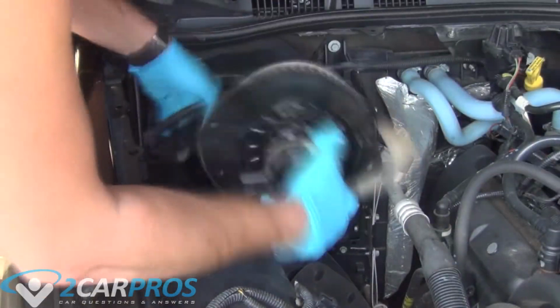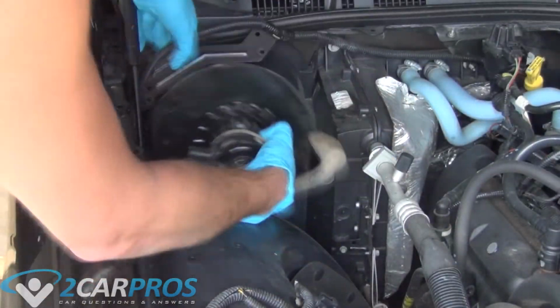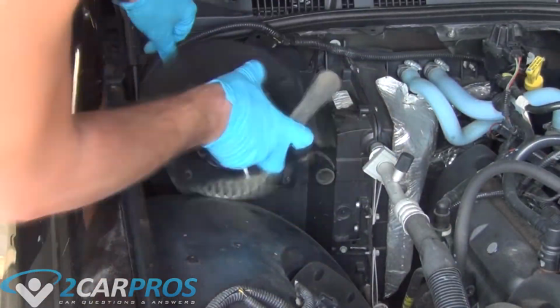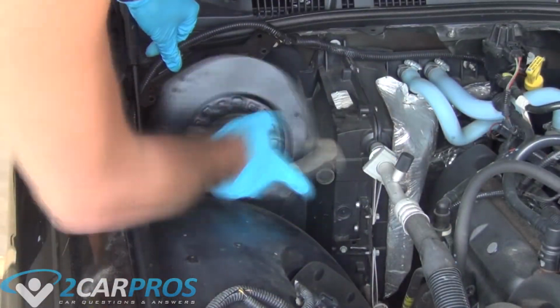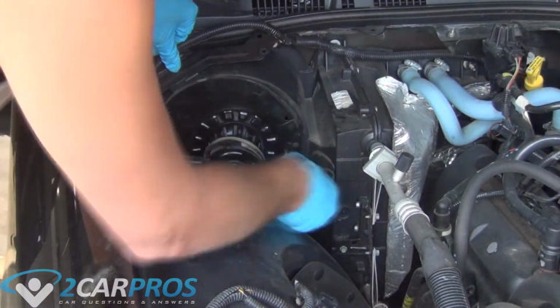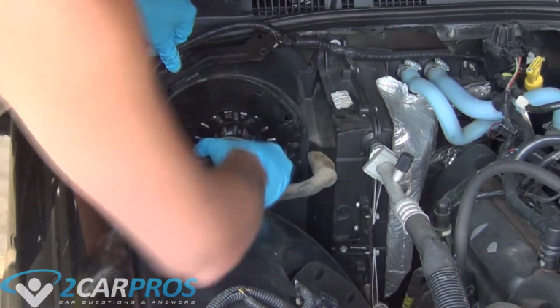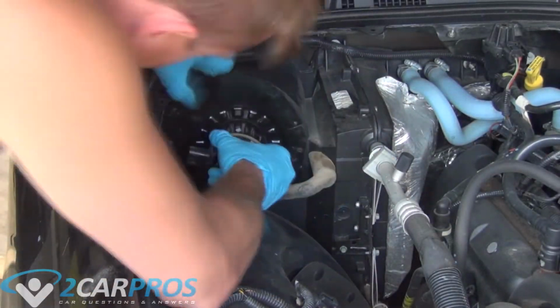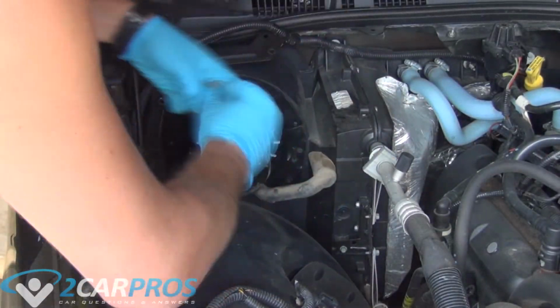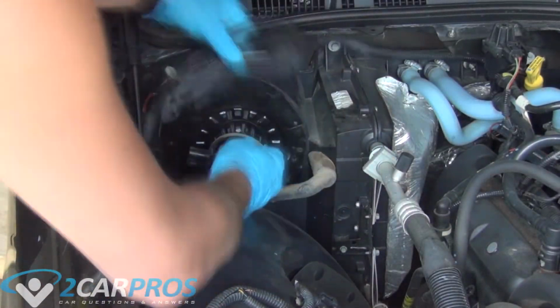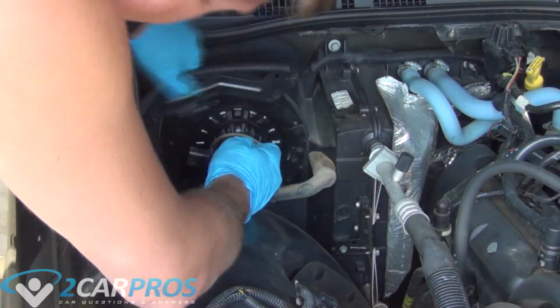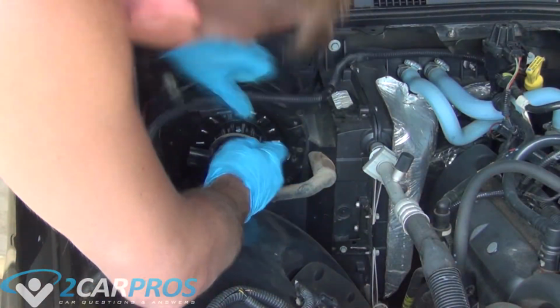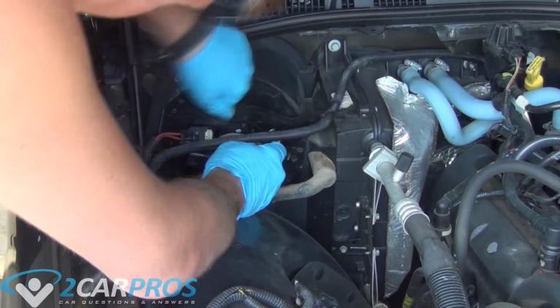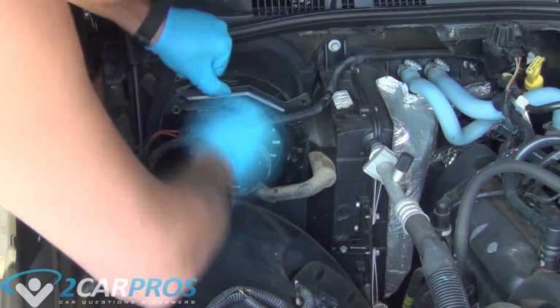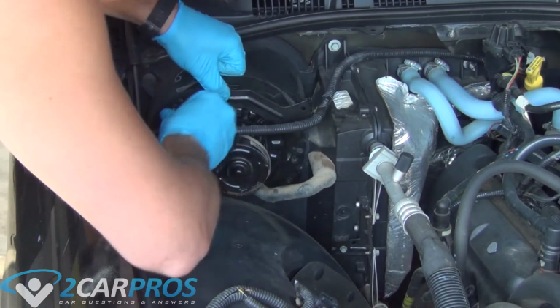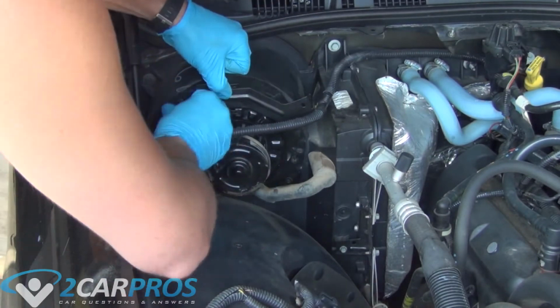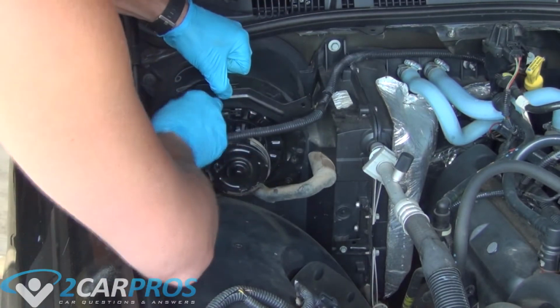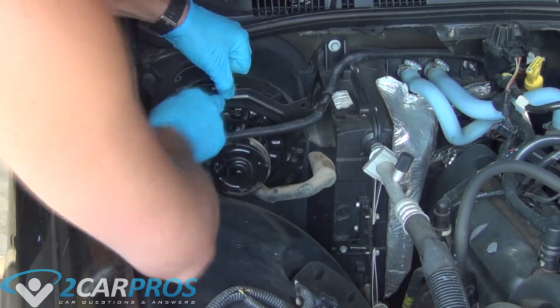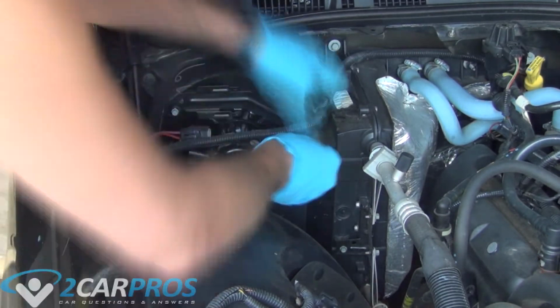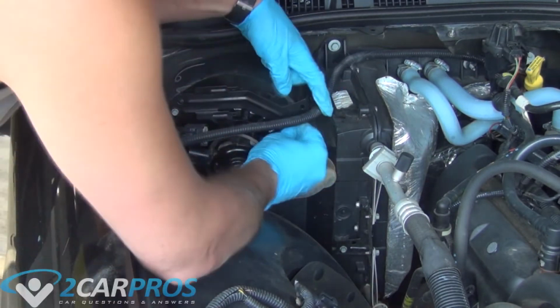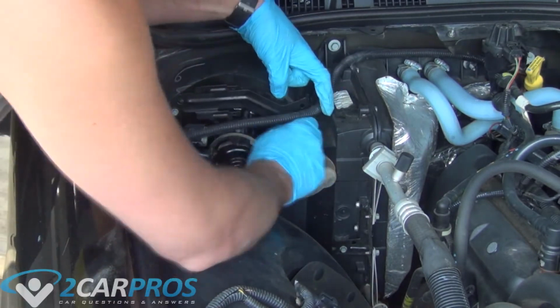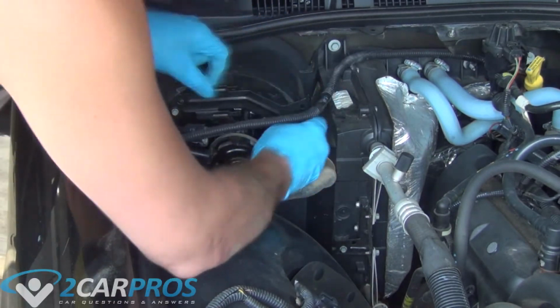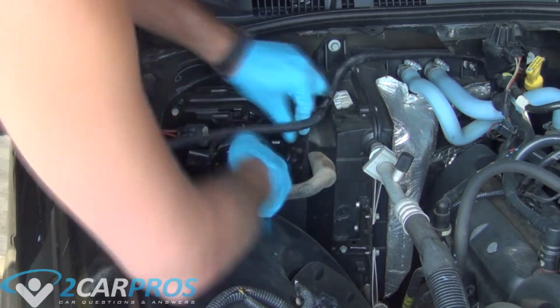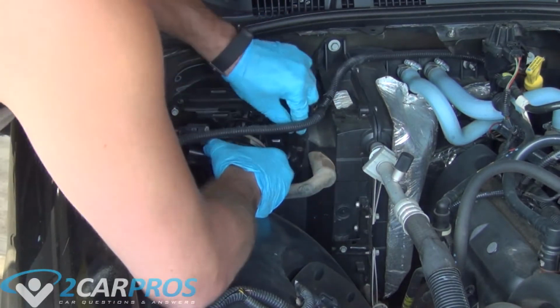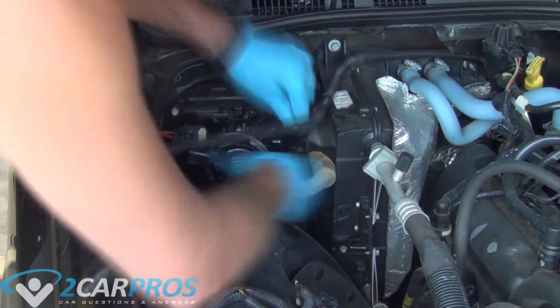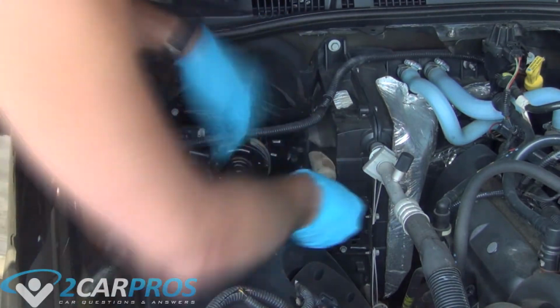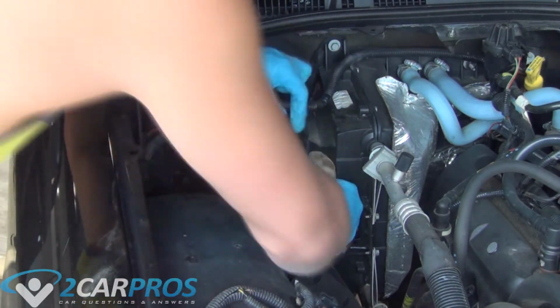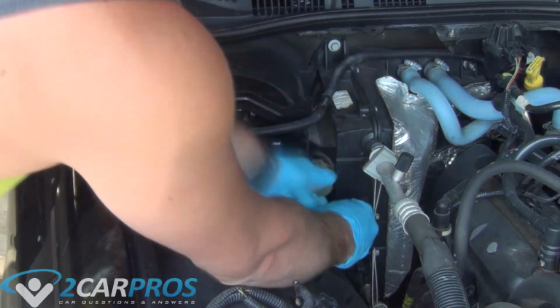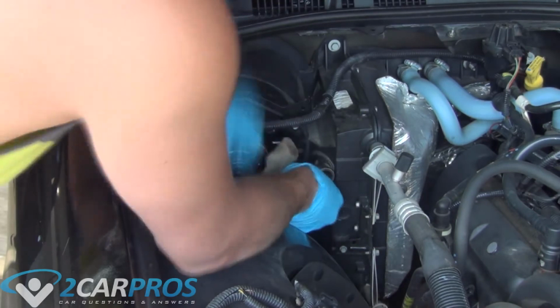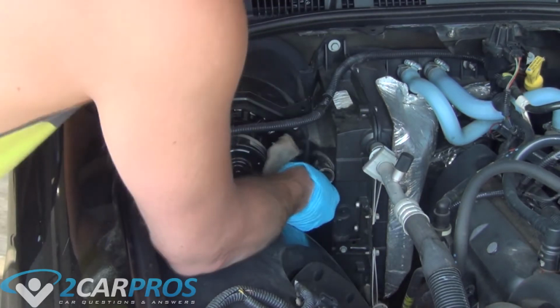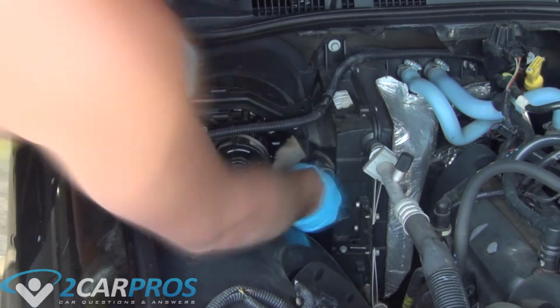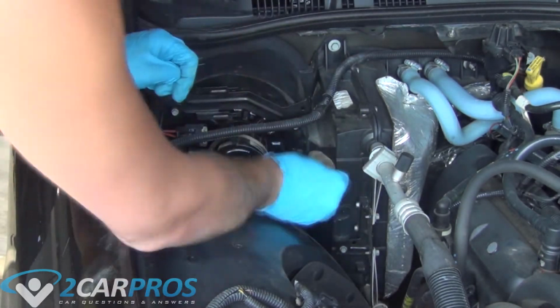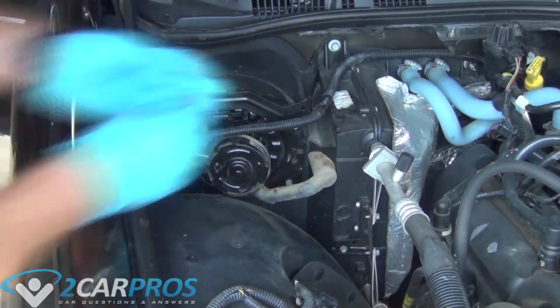Now we can put our new blower motor in, replacing it with the 8mm bolts that we removed earlier. Make sure you replace the bracket up top like it was when we removed the original motor, and then you just need to plug the new motor in.